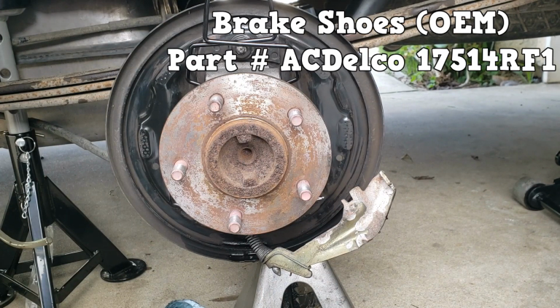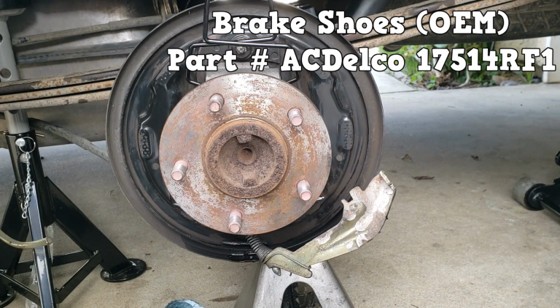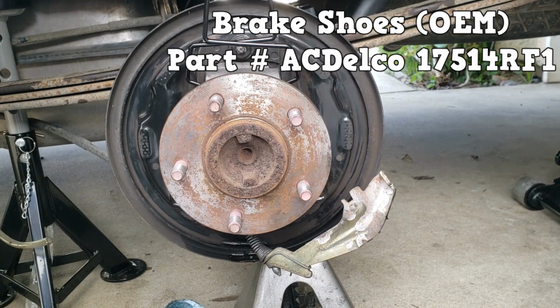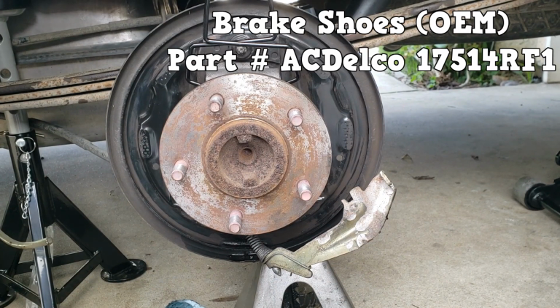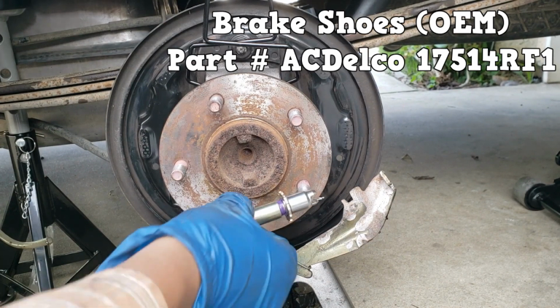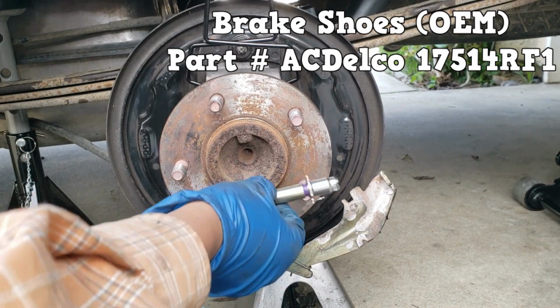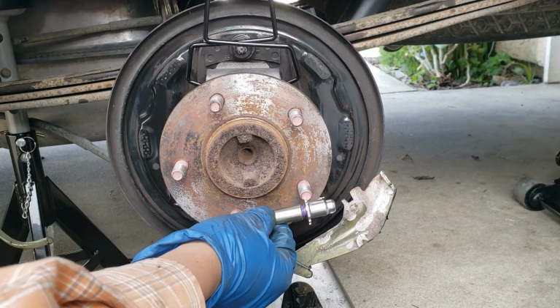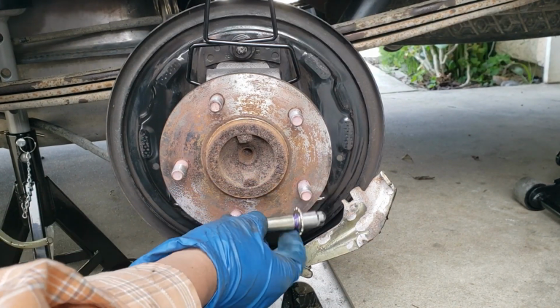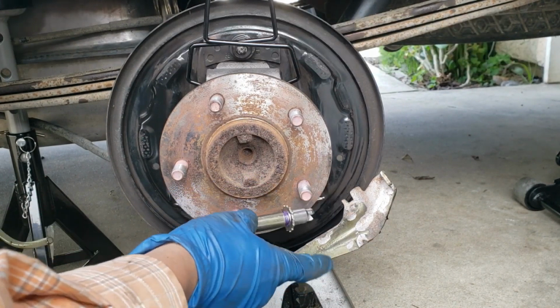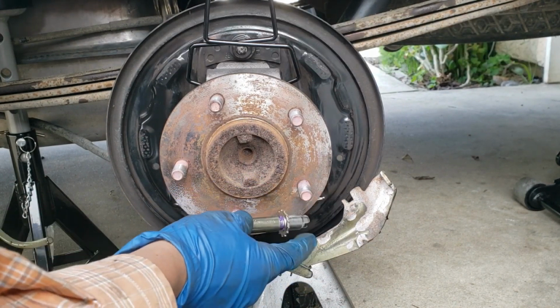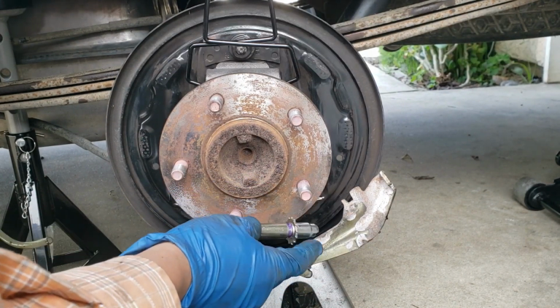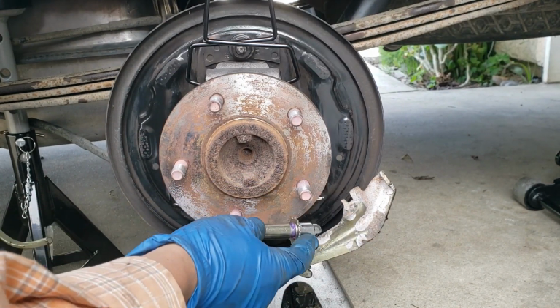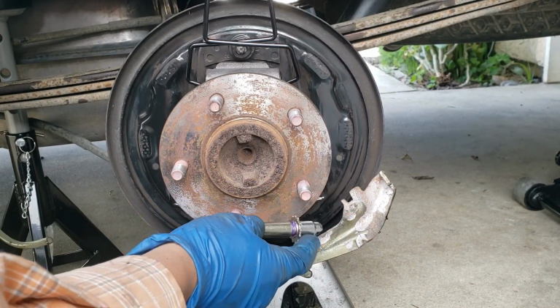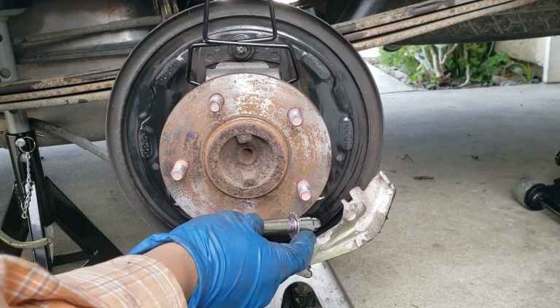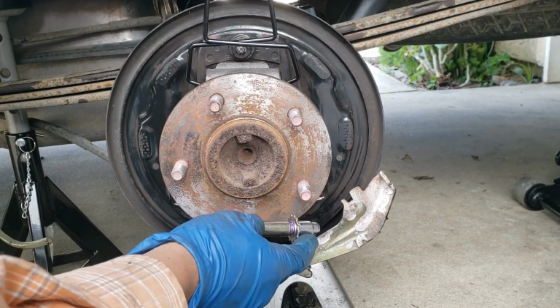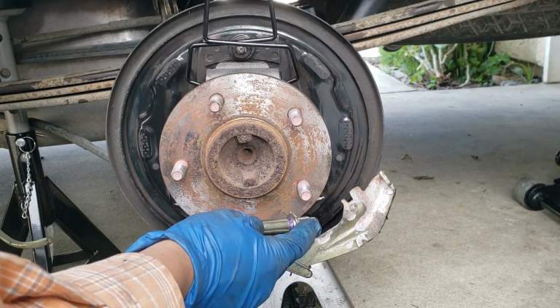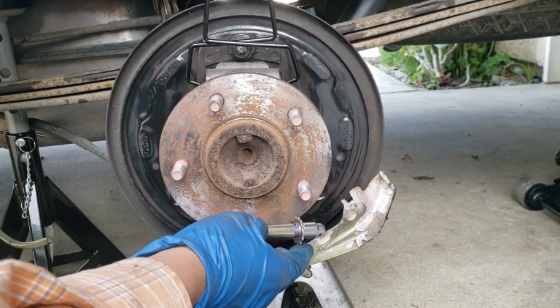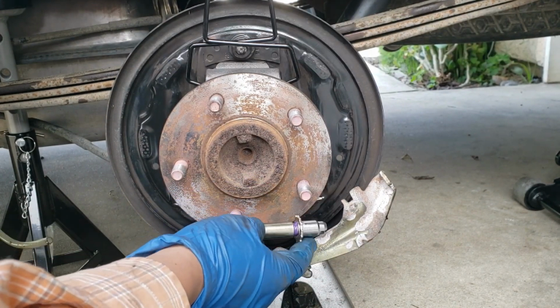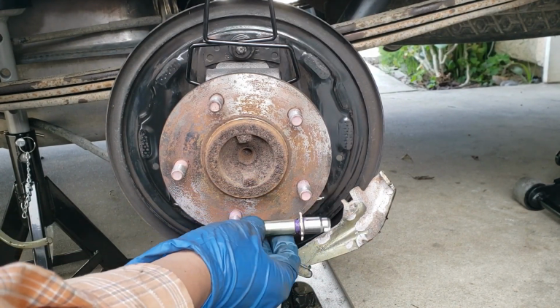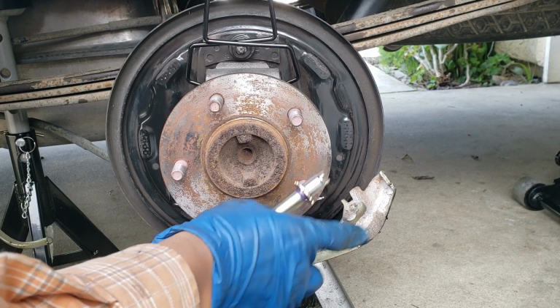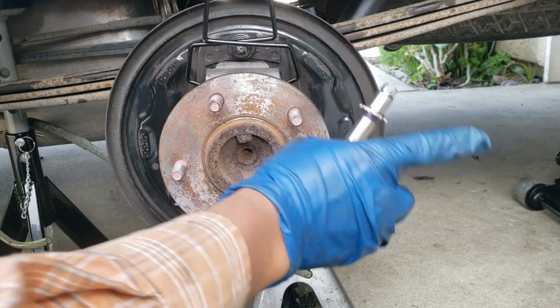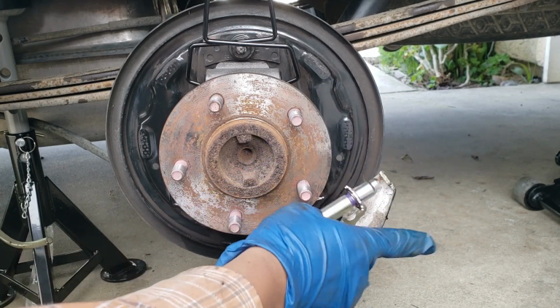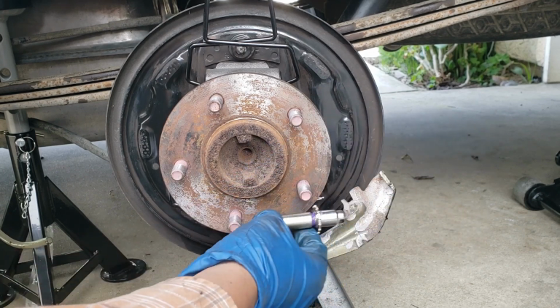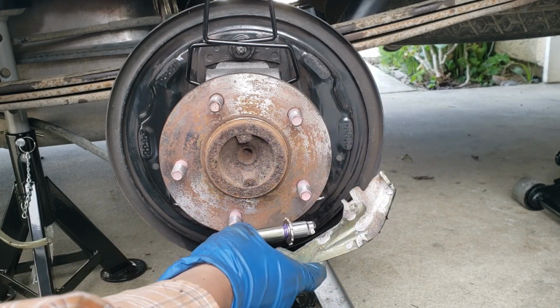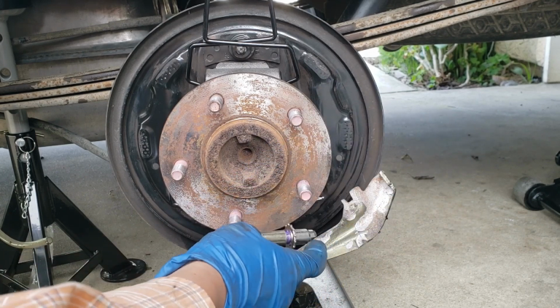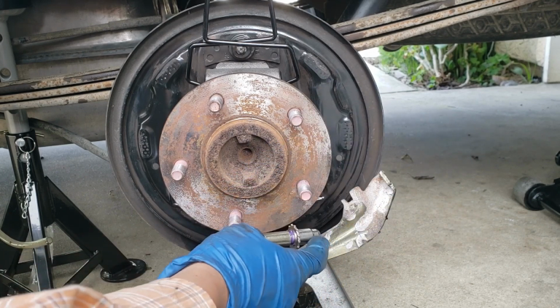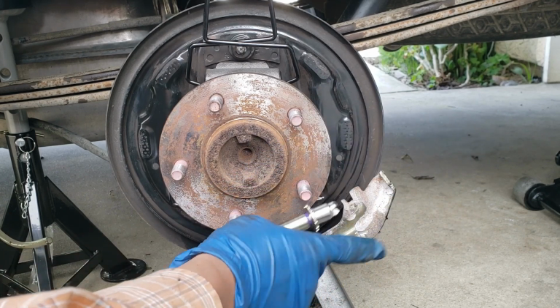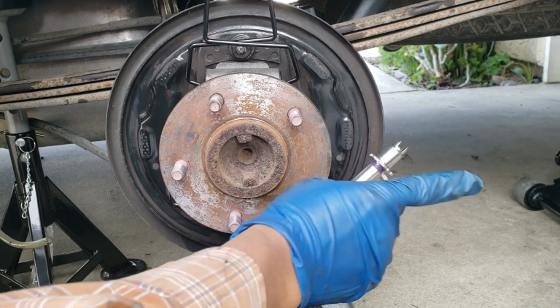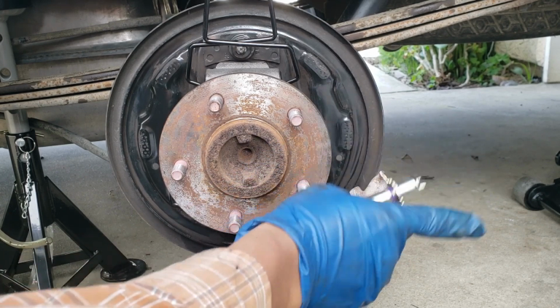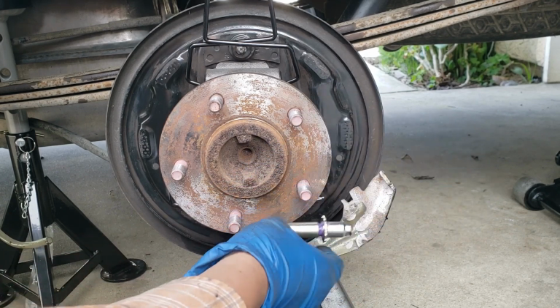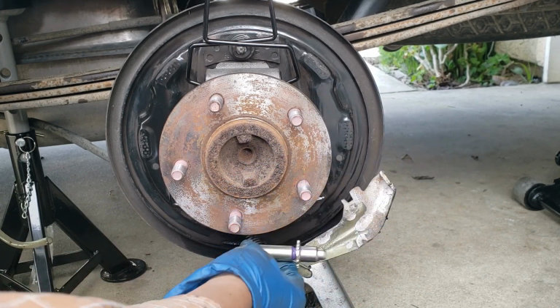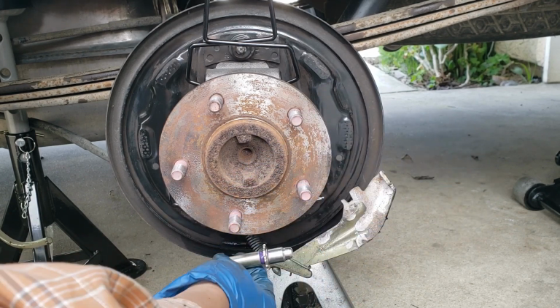The star adjuster — the adjusting mechanism, the little star portion — it goes towards the back. The socket goes towards the back as well.